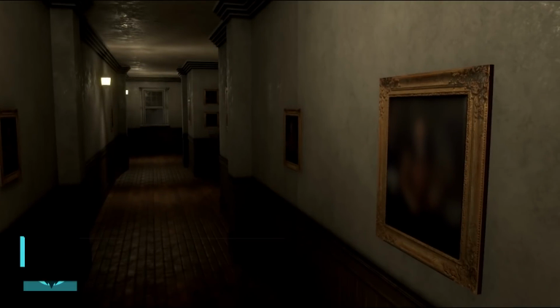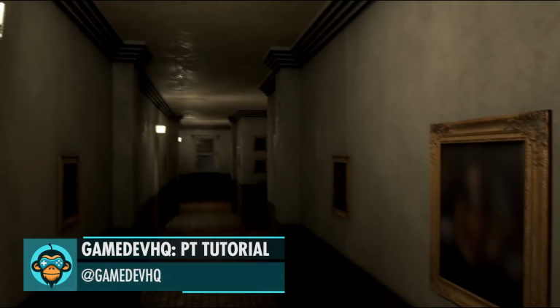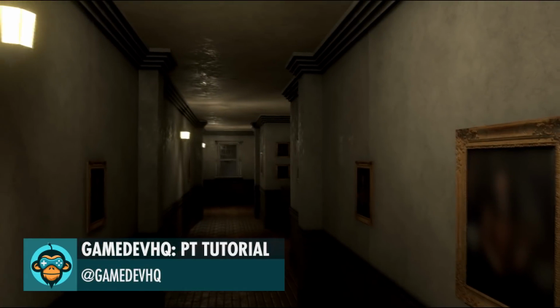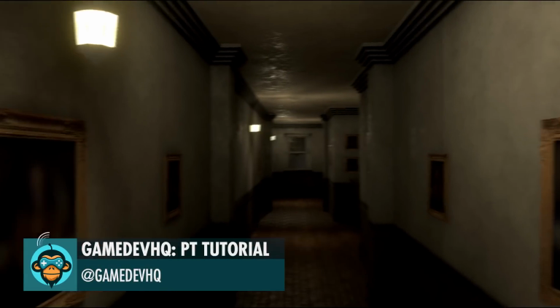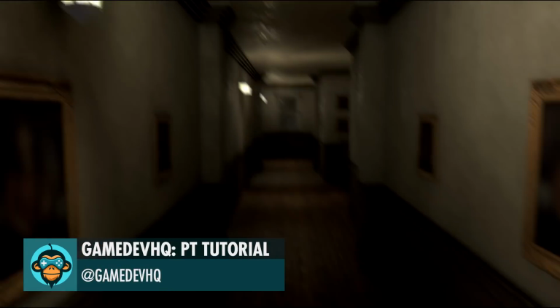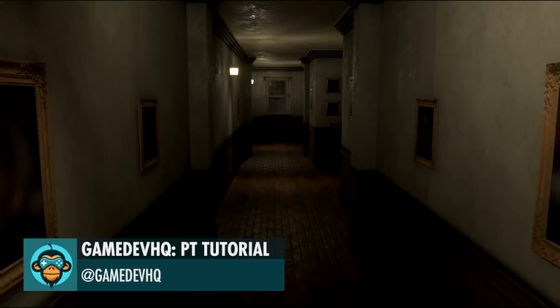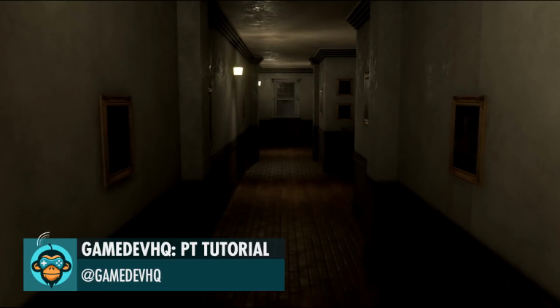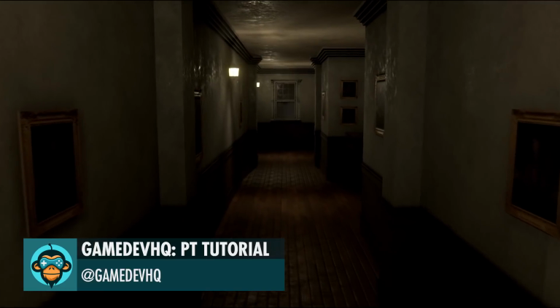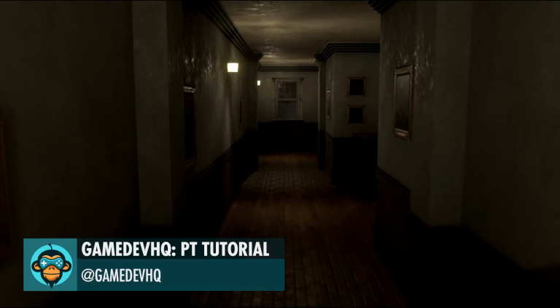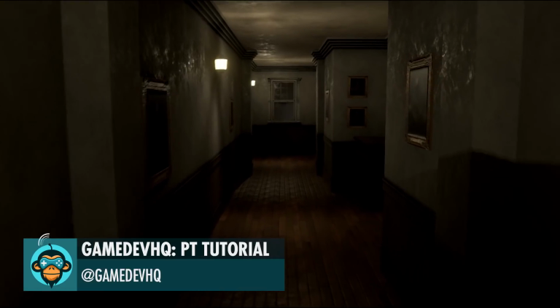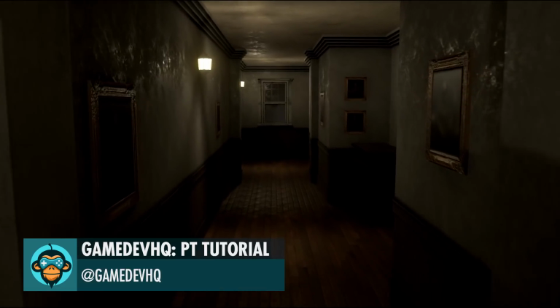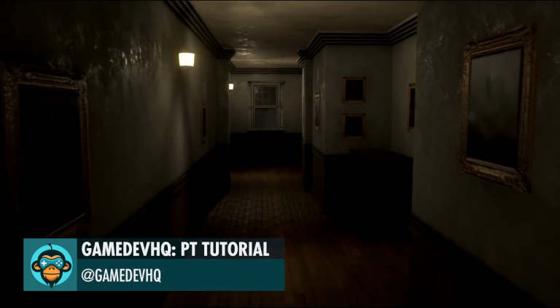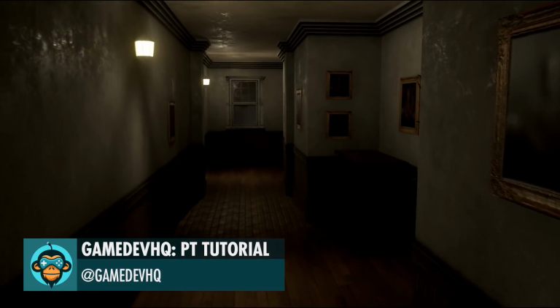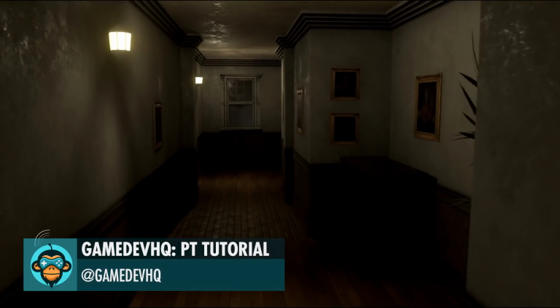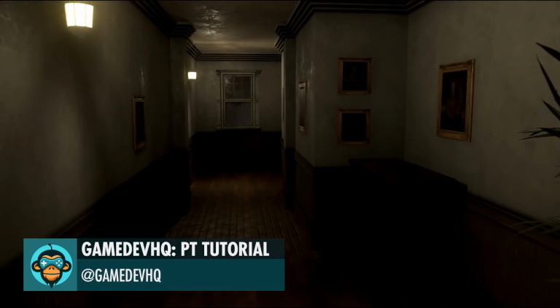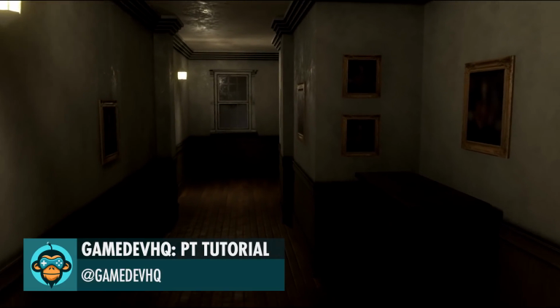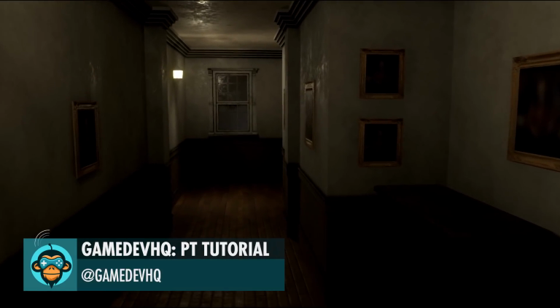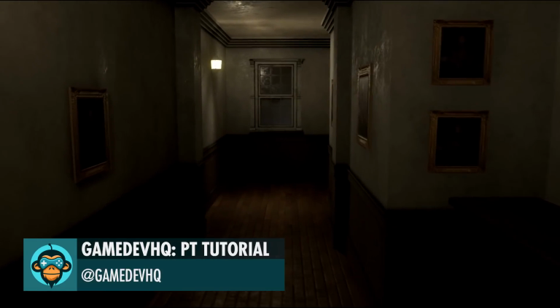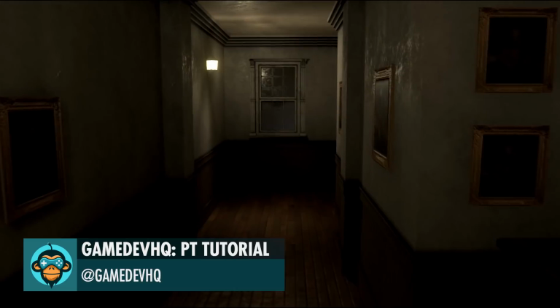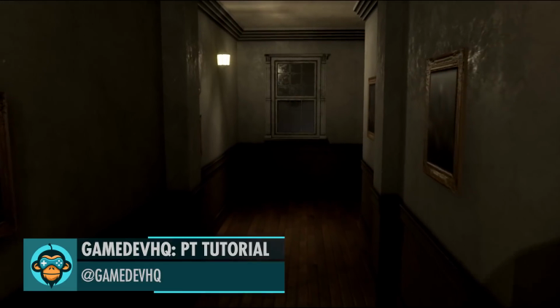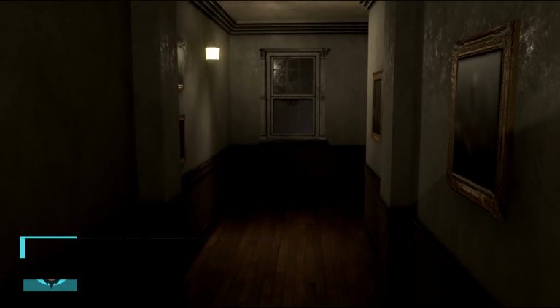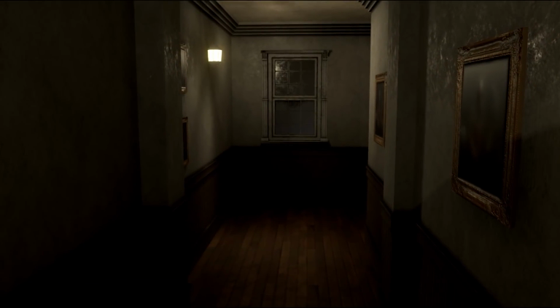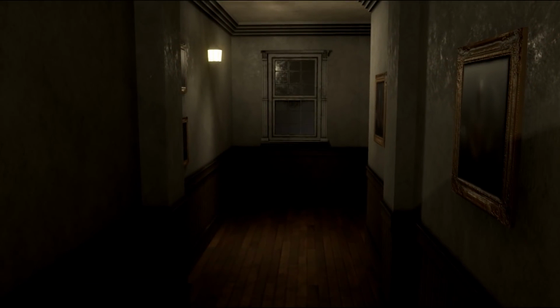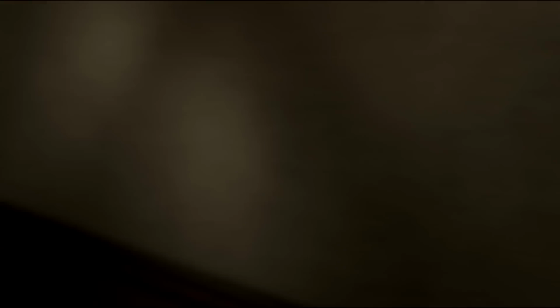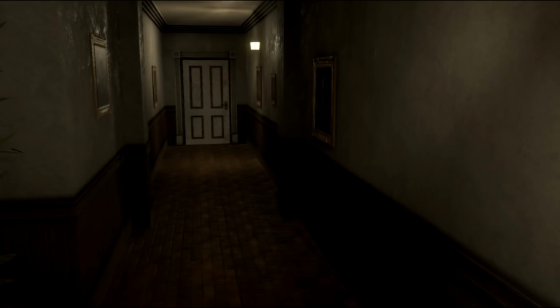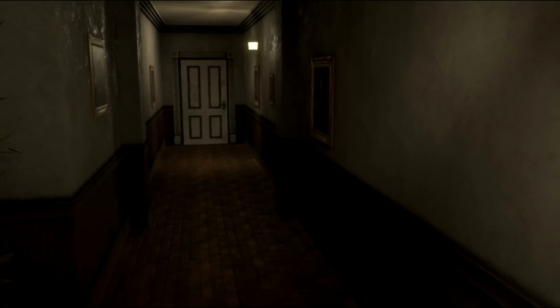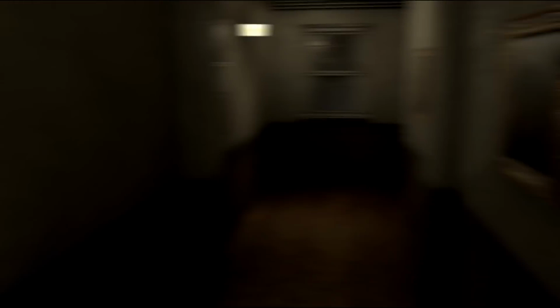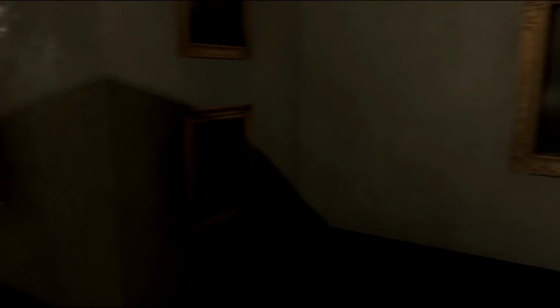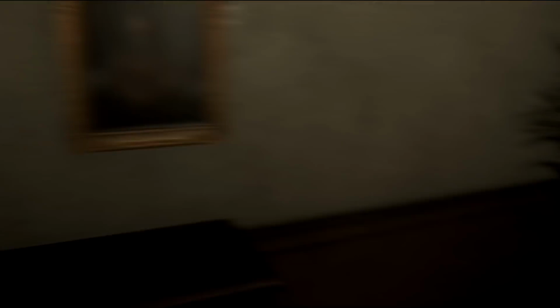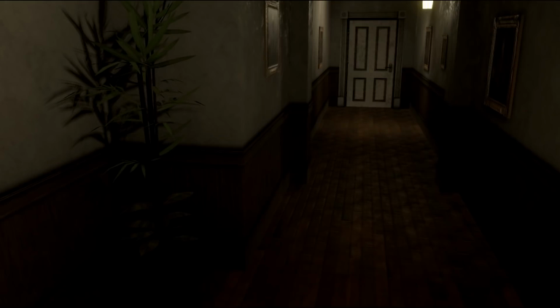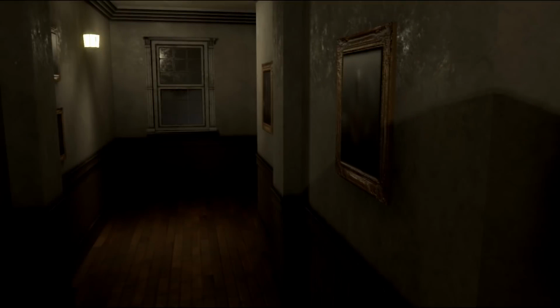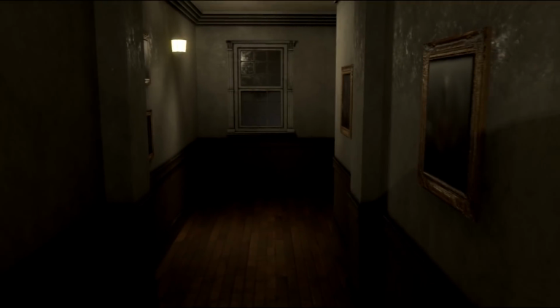Game Dev HQ made this PT Hallway-inspired level in about 4 hours during our live and free weekly workshops. Log in every Tuesday and Thursday for free to learn how you can build games in Unity. Check out the summary video in the link below.